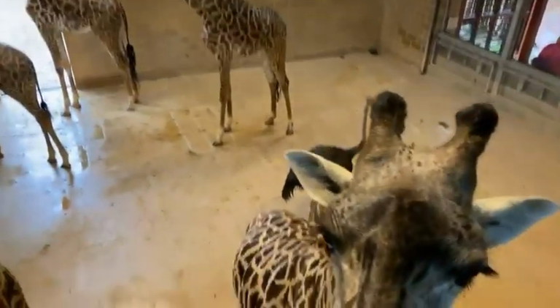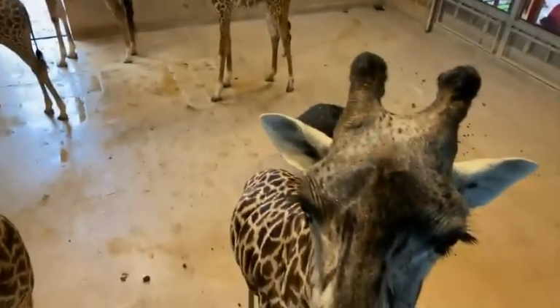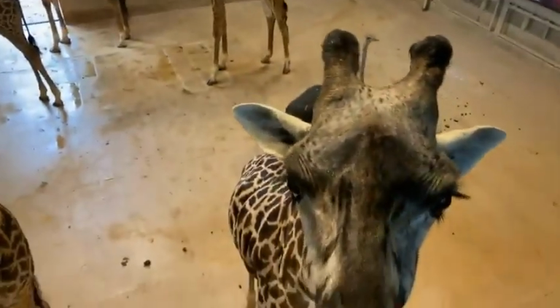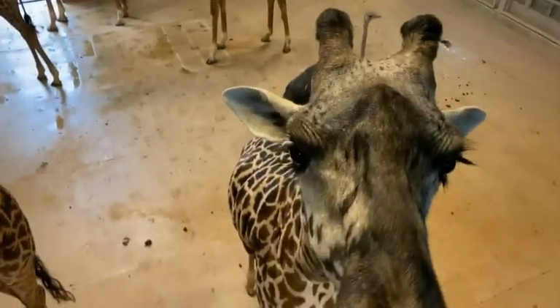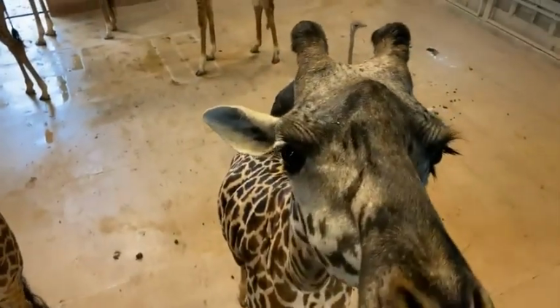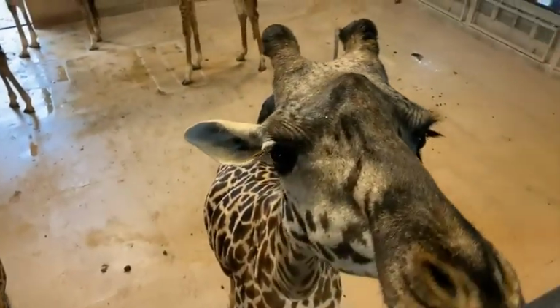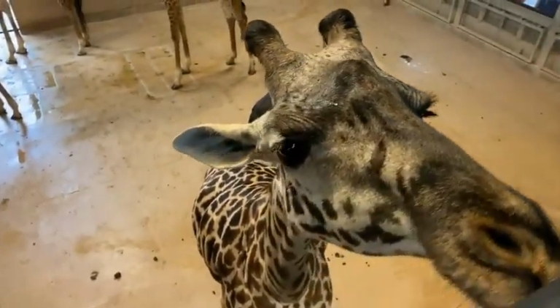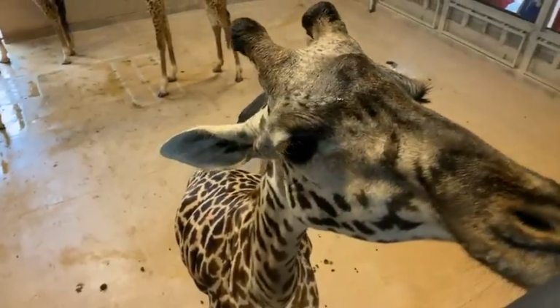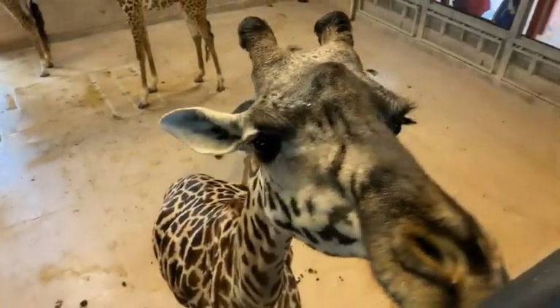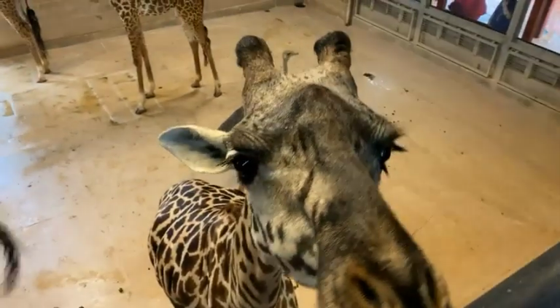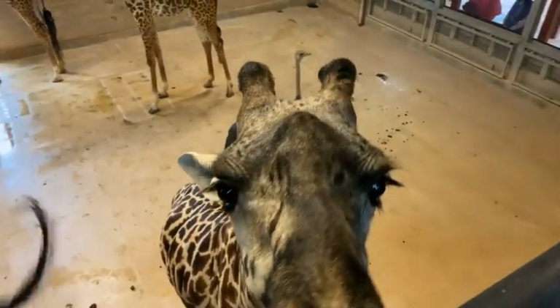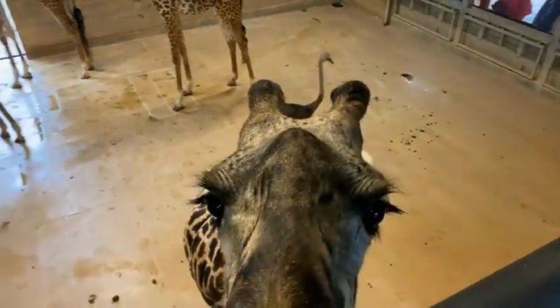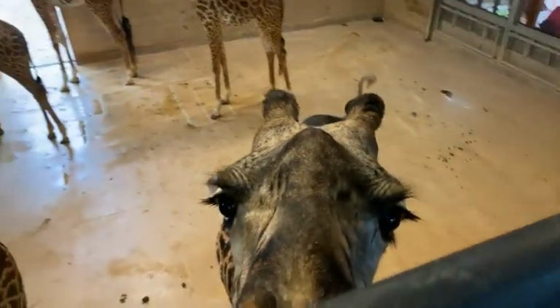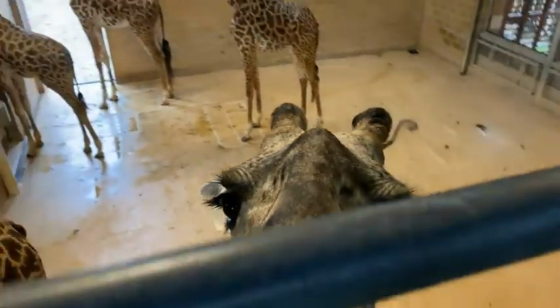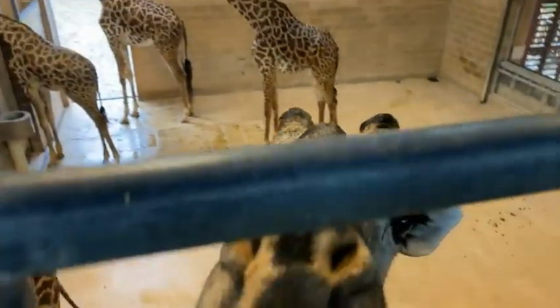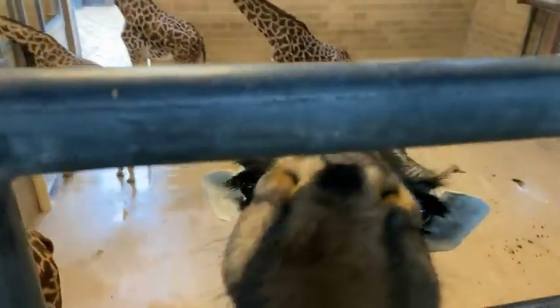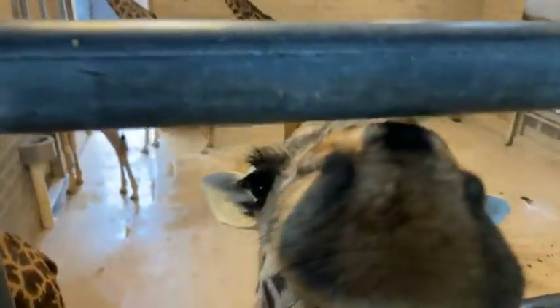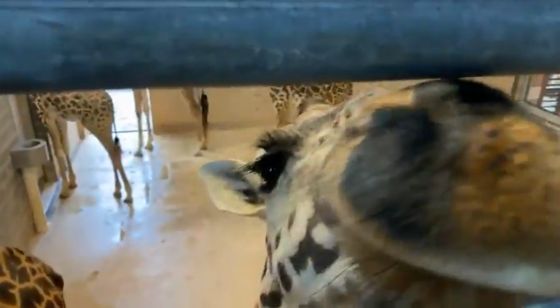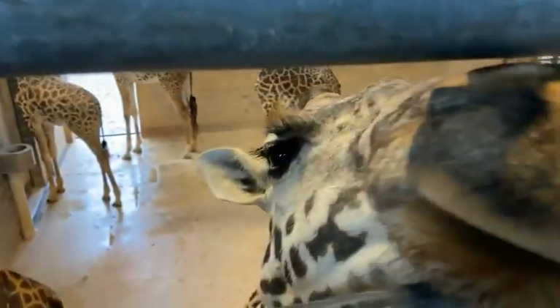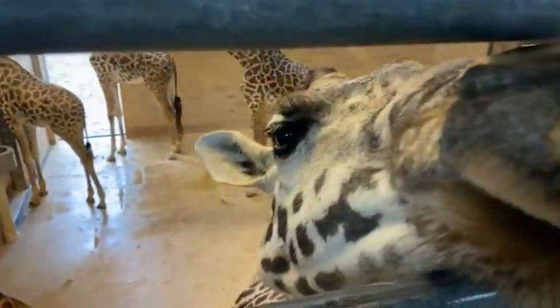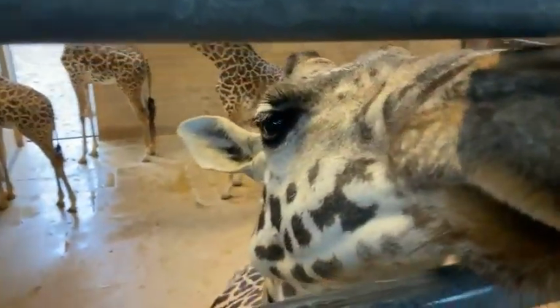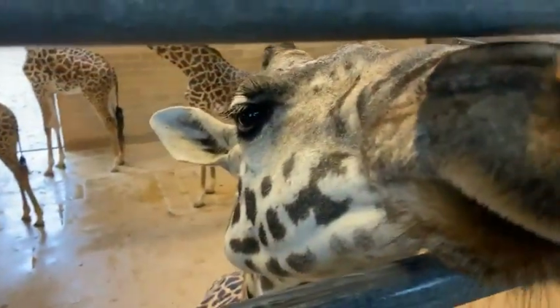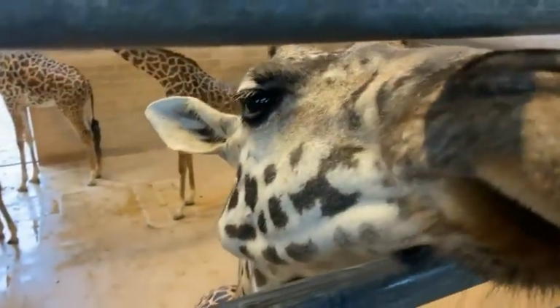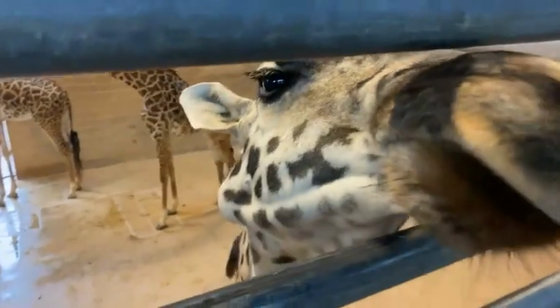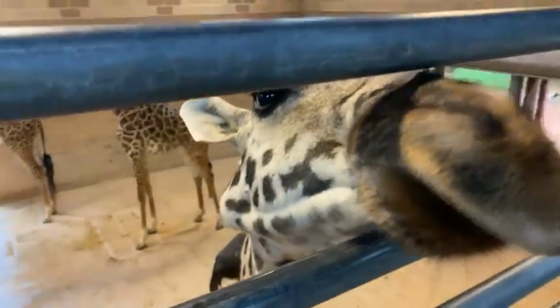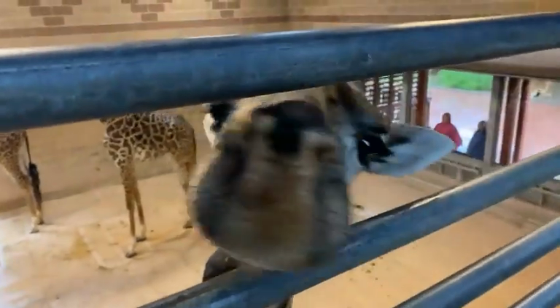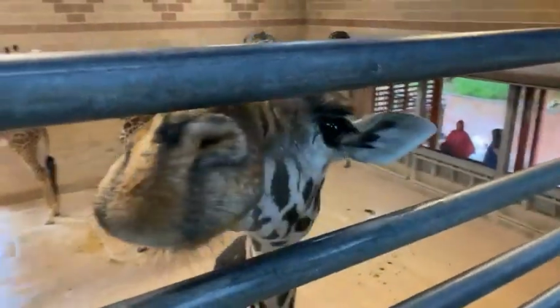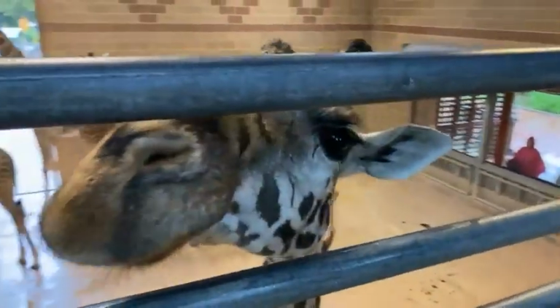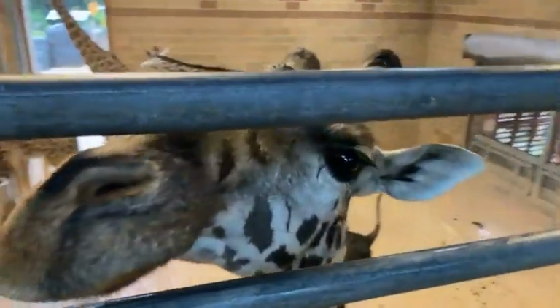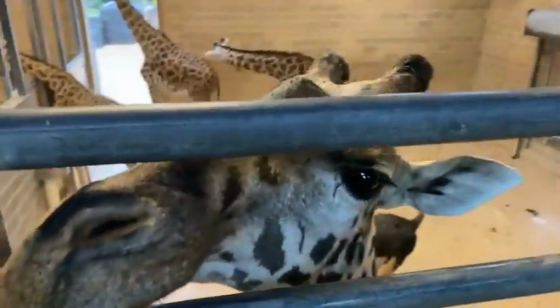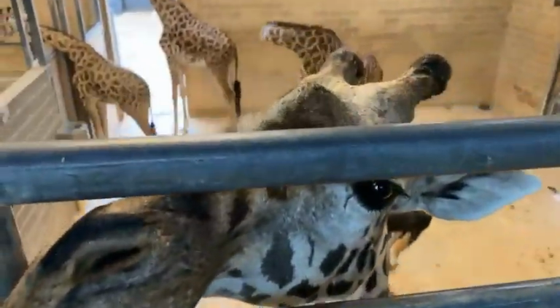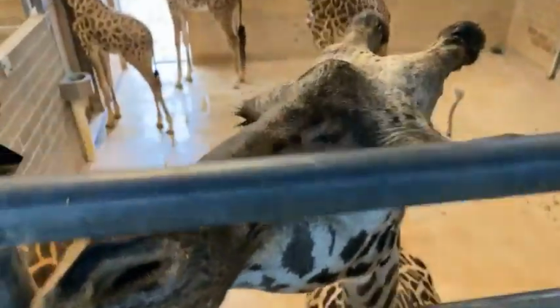Good morning, everybody. Welcome to the Houston Zoo's Giraffe Barn. We'll be giving you guys a few minutes to get as many people logged on as we can before we start talking for real about our animals.